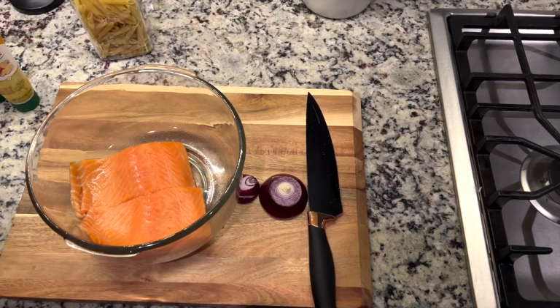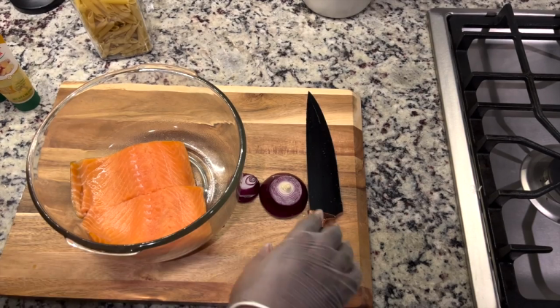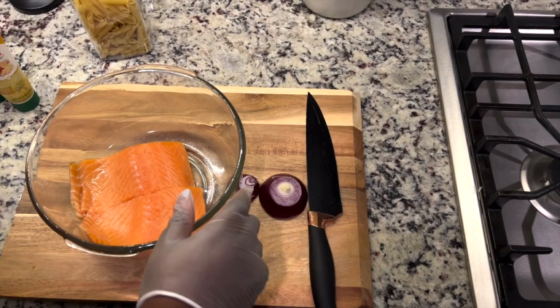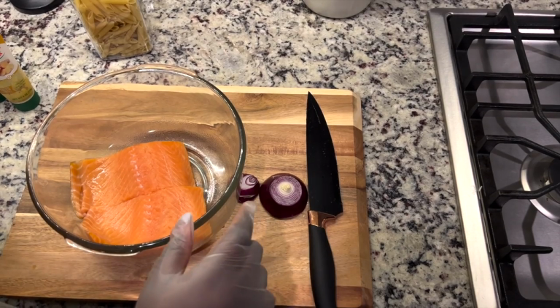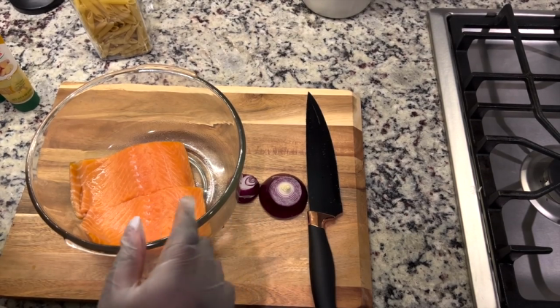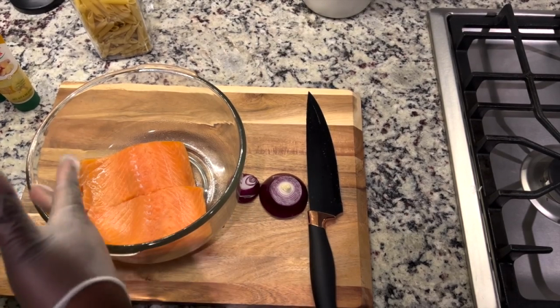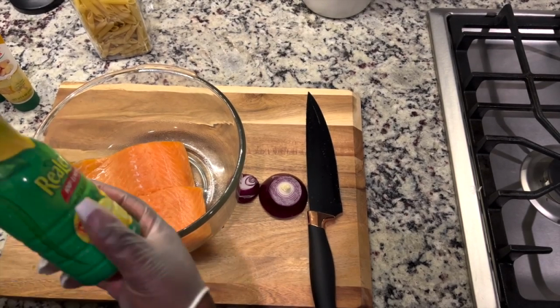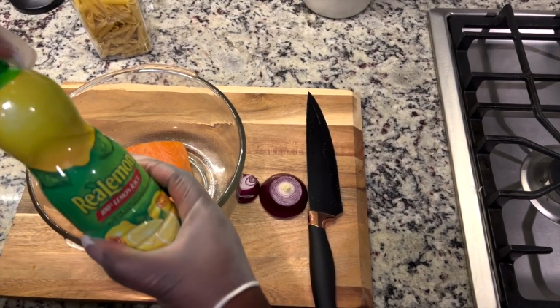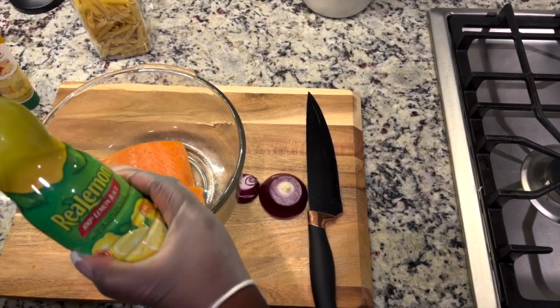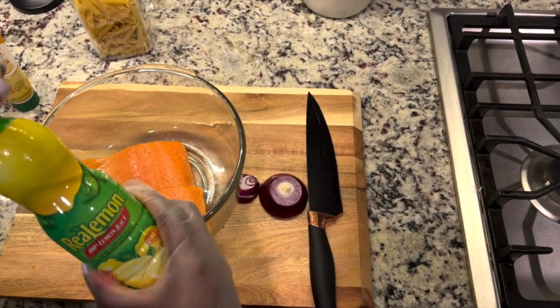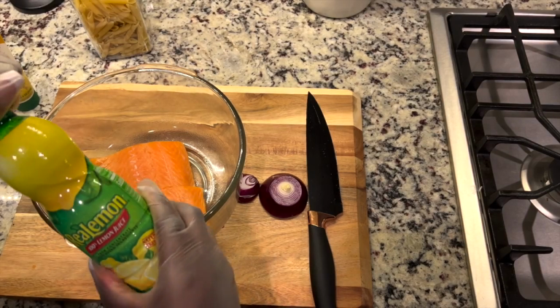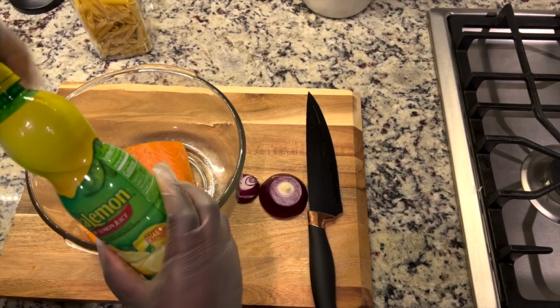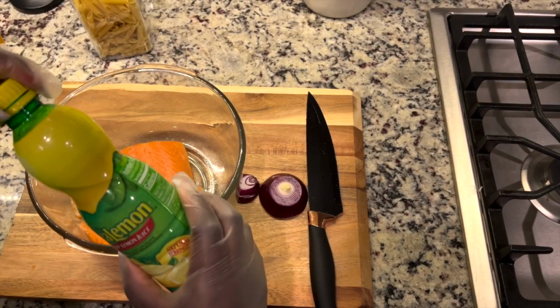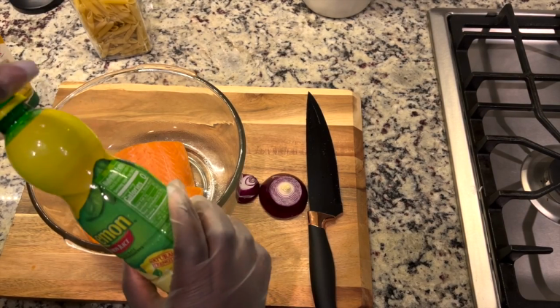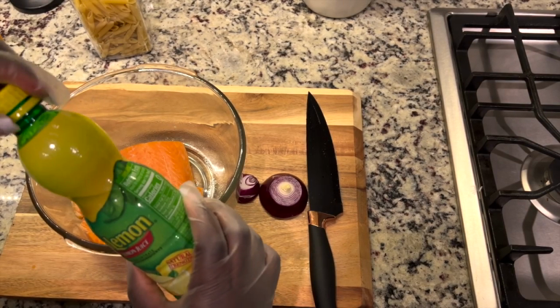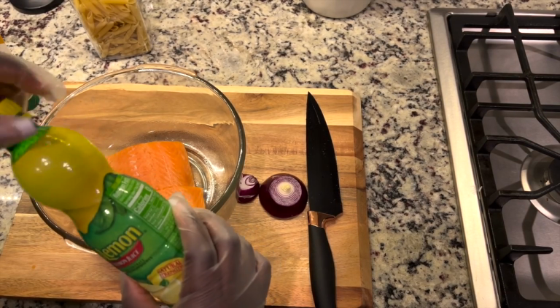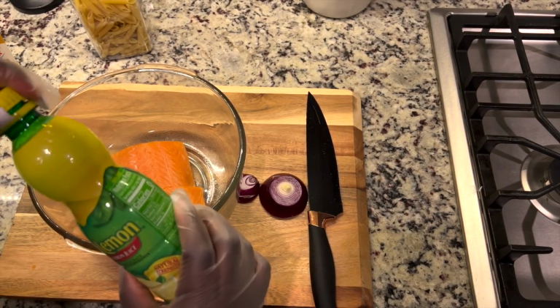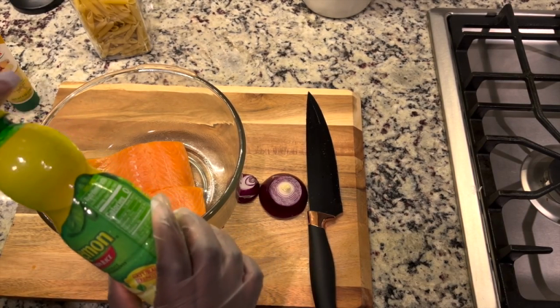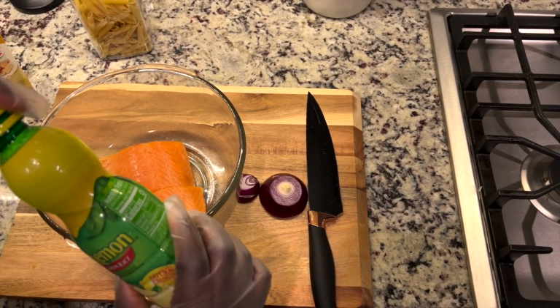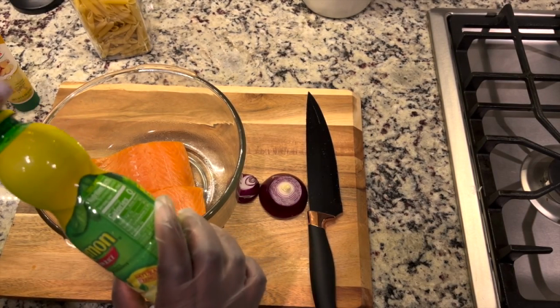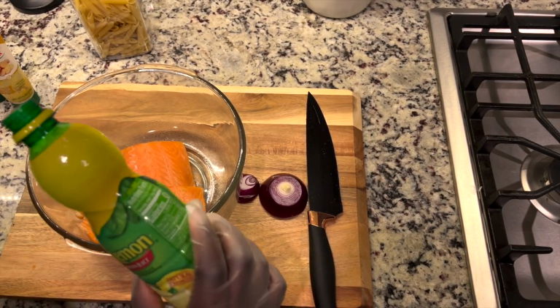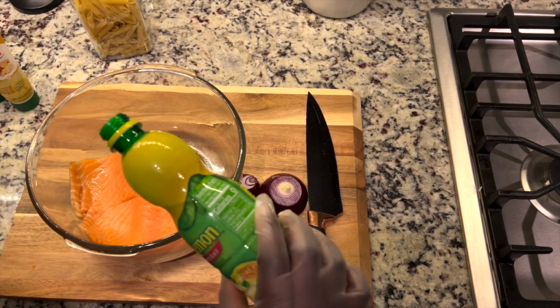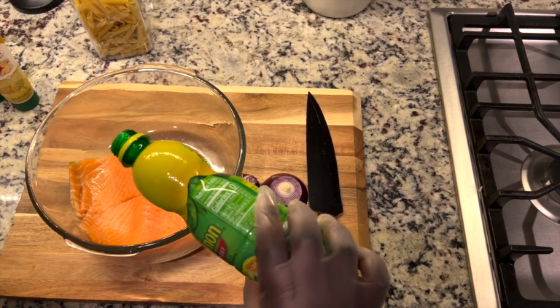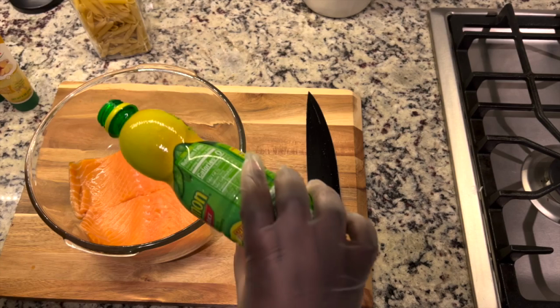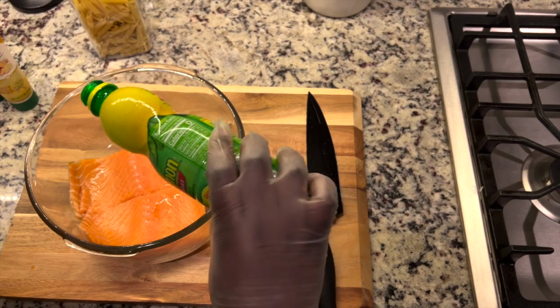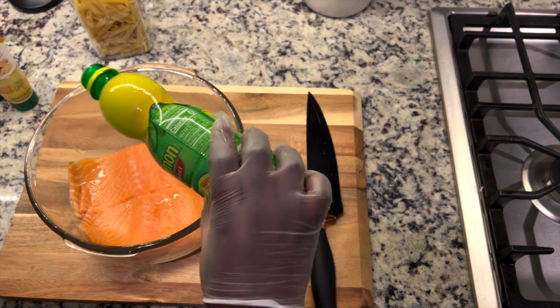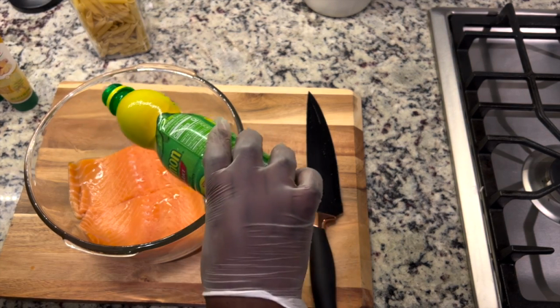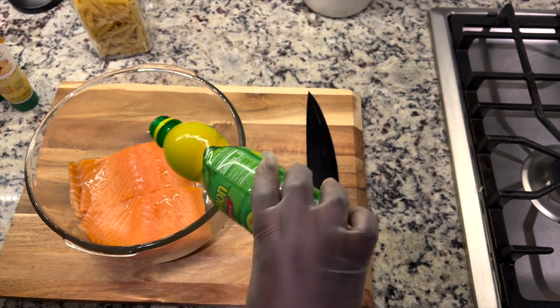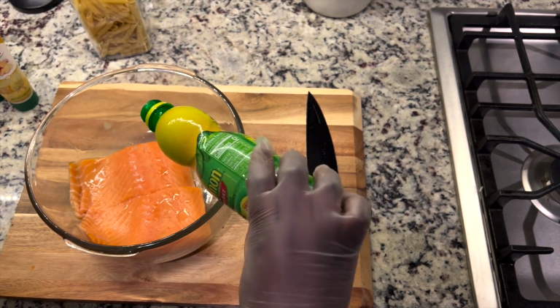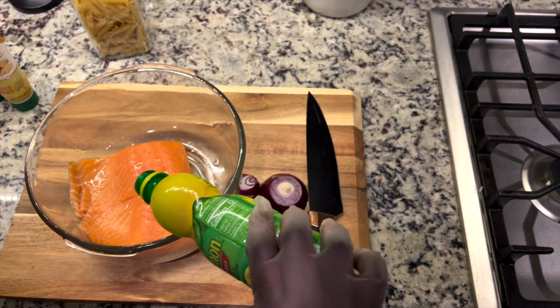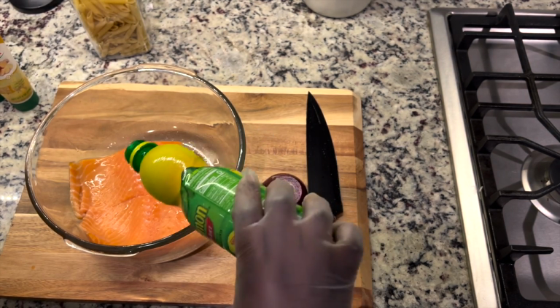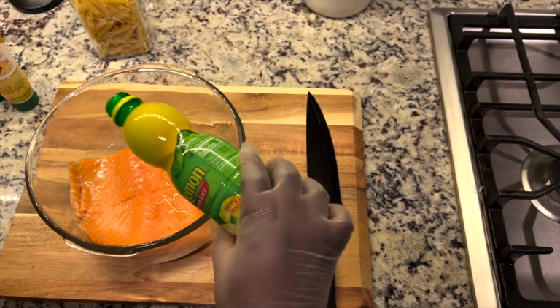Hi everybody, welcome back to another vlog. Today I'm just going to be showing you how to make a quick pasta and air-fried salmon dinner. Let's just get into it. As you can see, I have my salmon in a bowl.